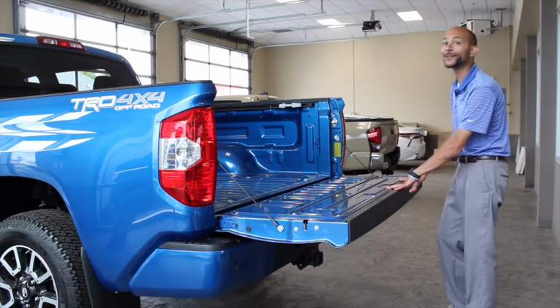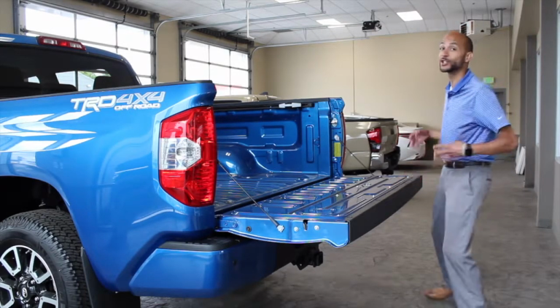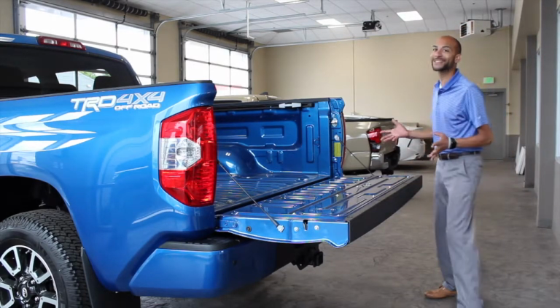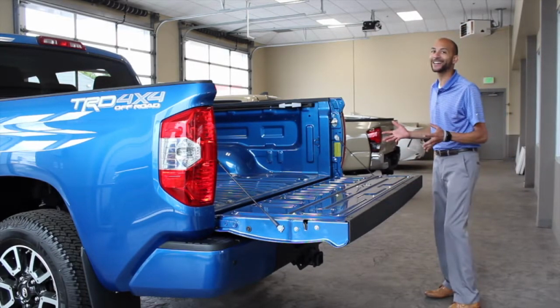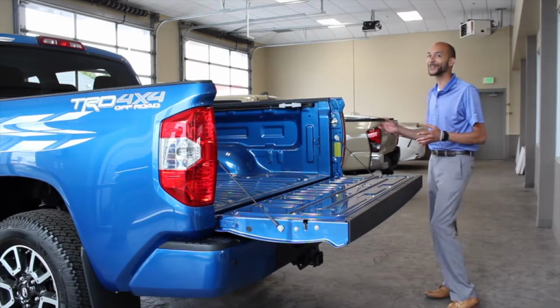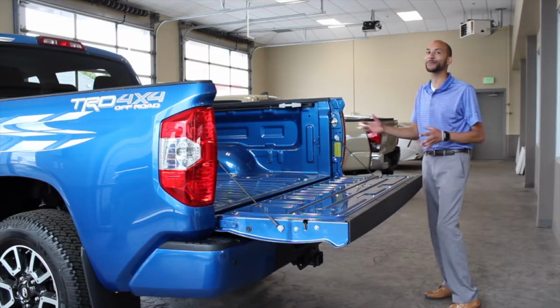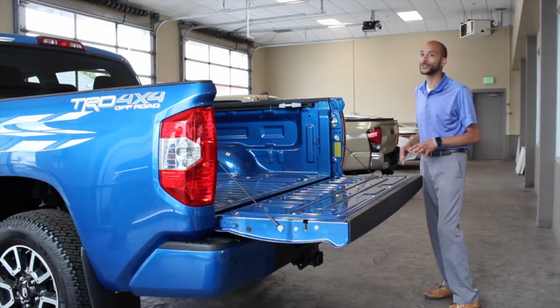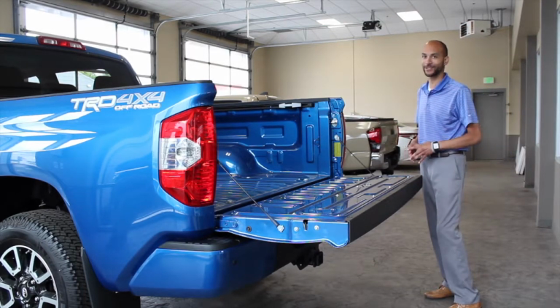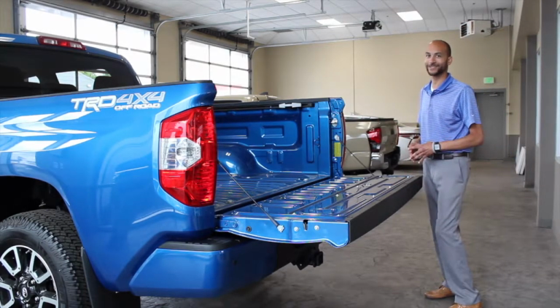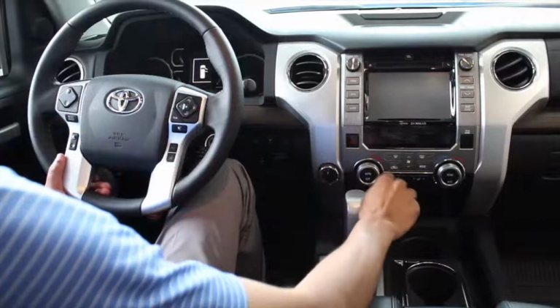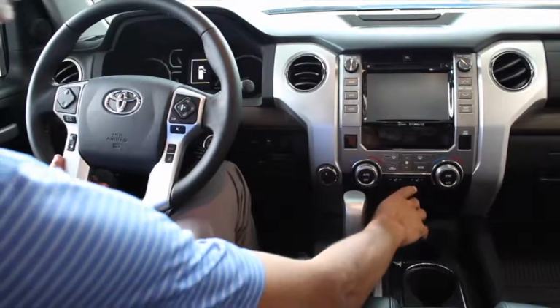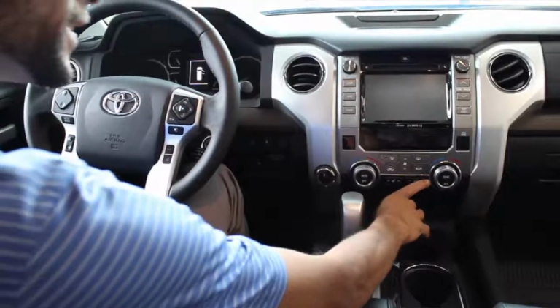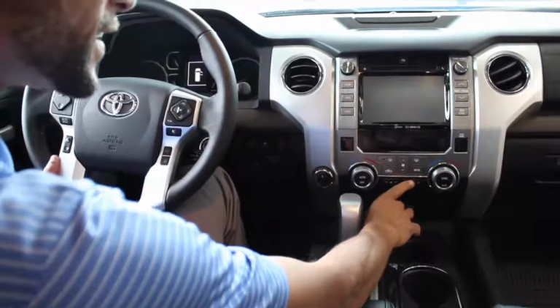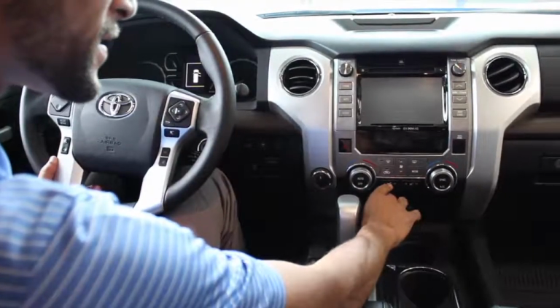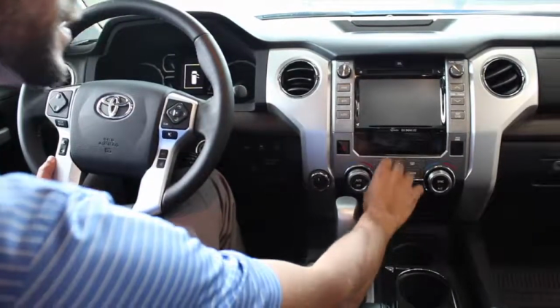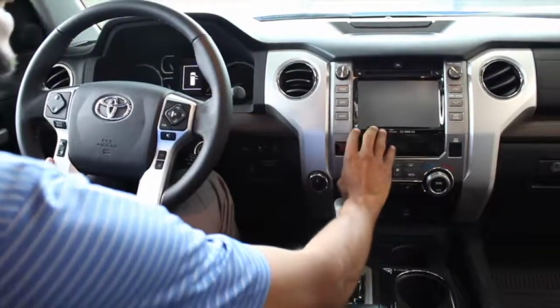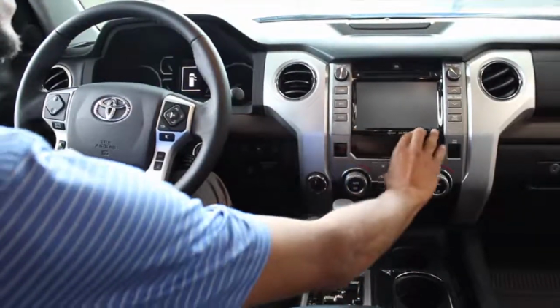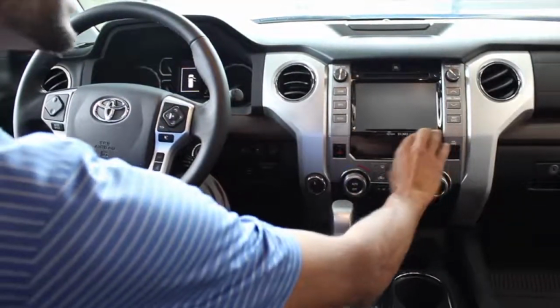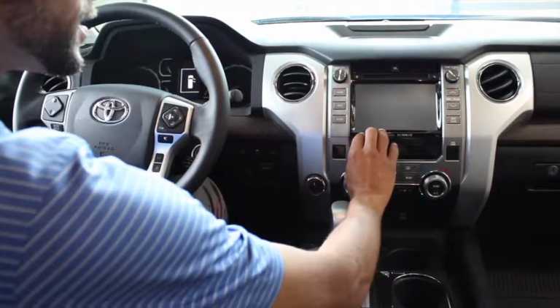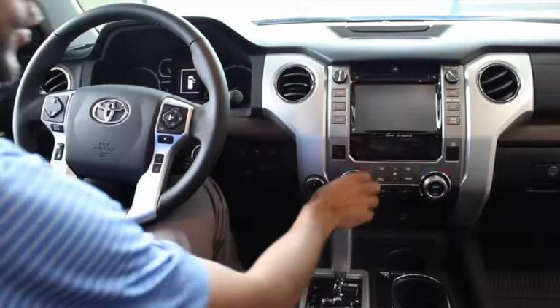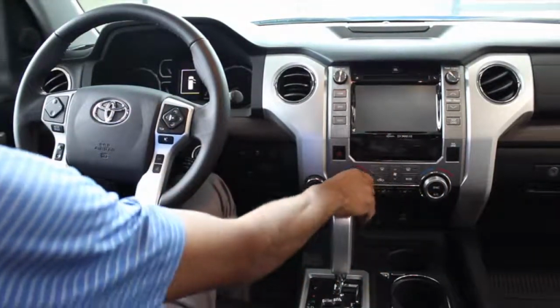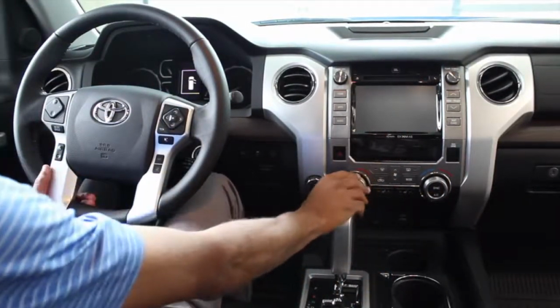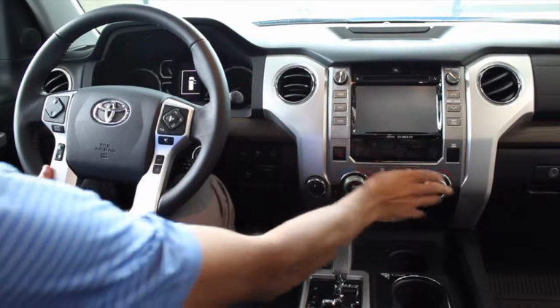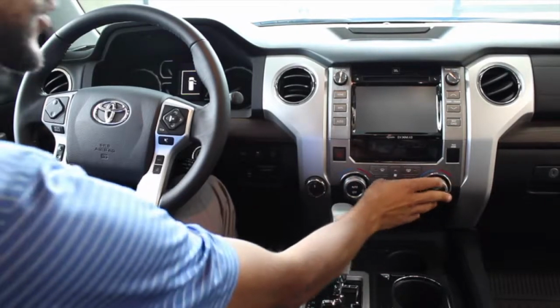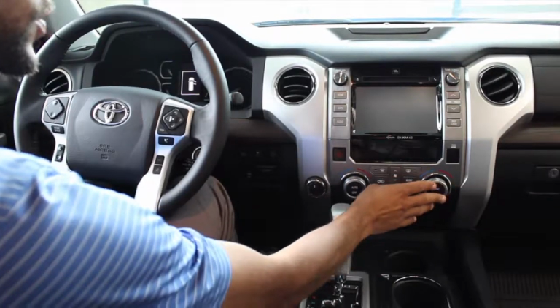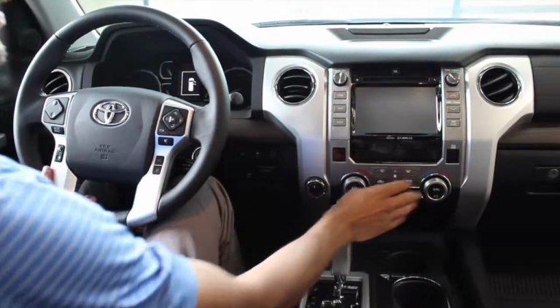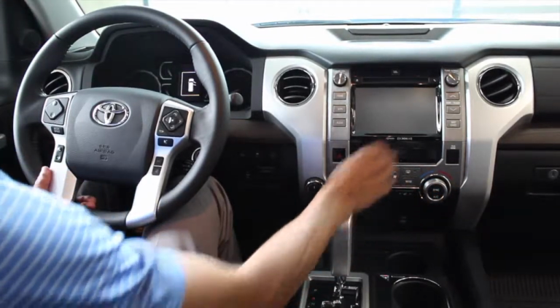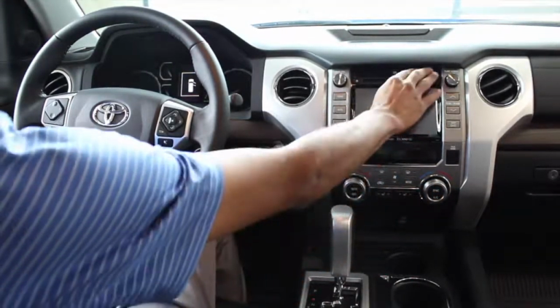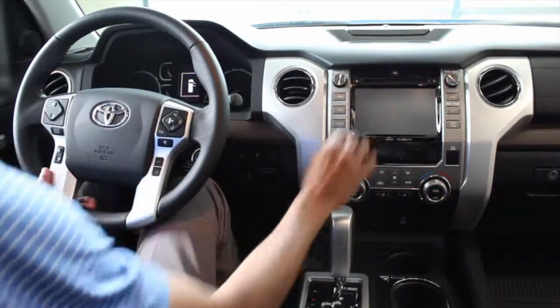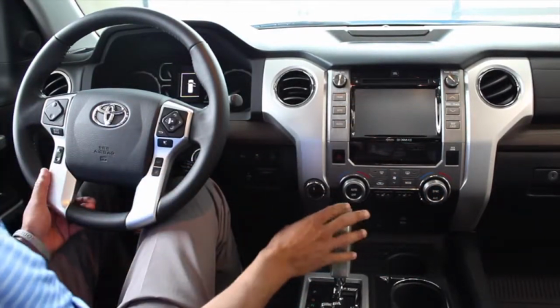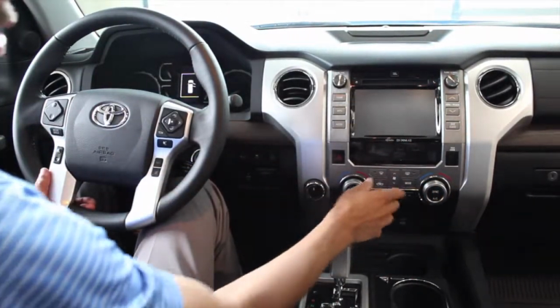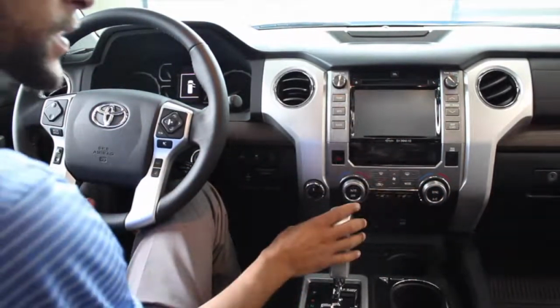Now let's jump inside and take a look at a couple cool features. Front heated seats? Navigation? Dual zone climate control? Upgraded JBL sound system?